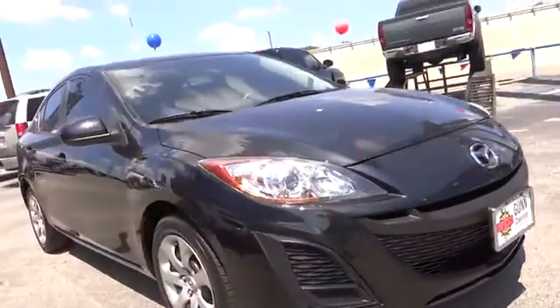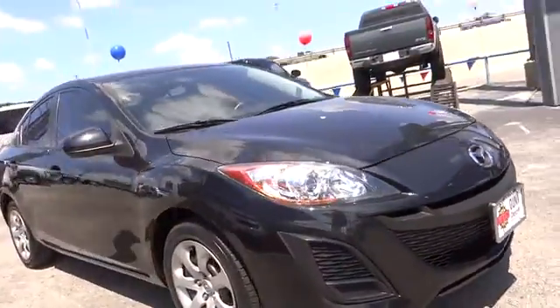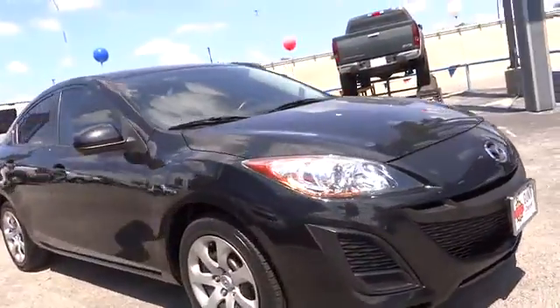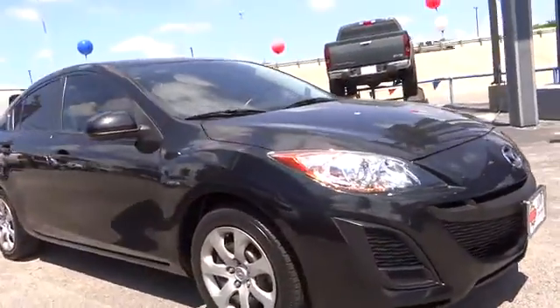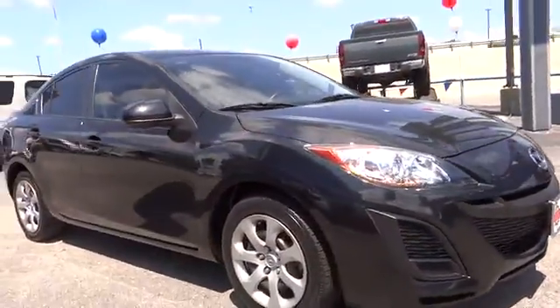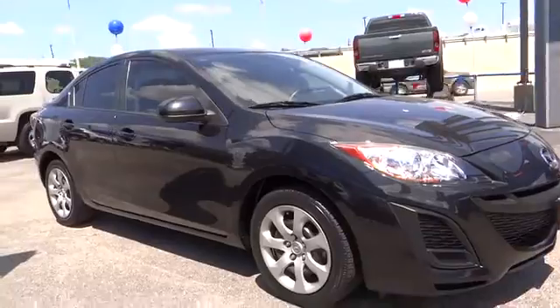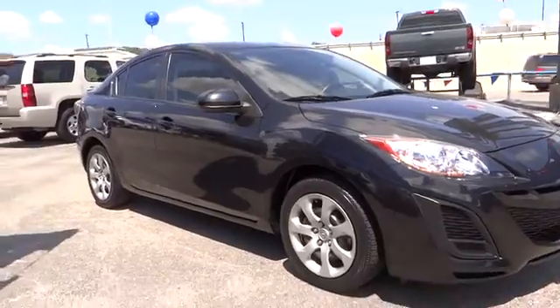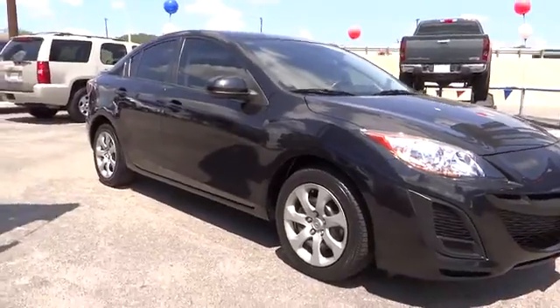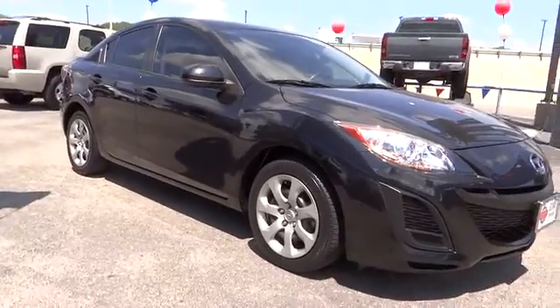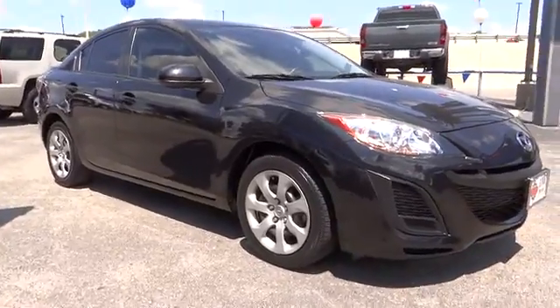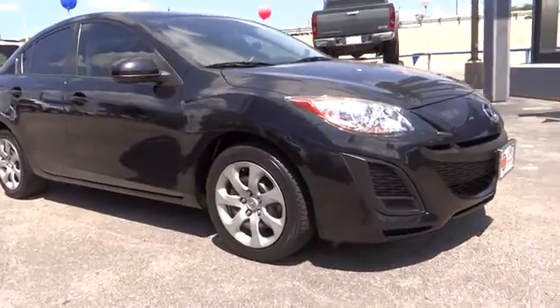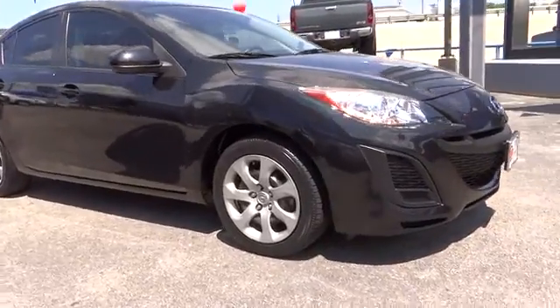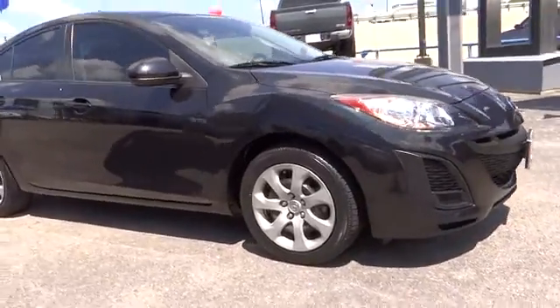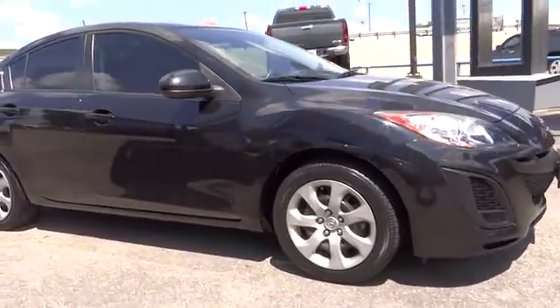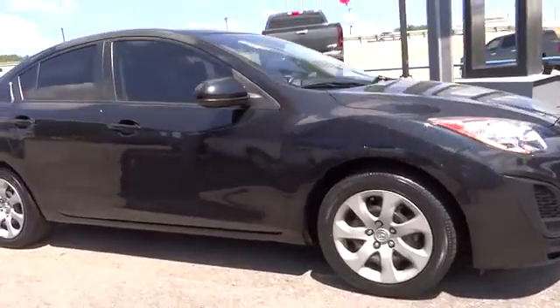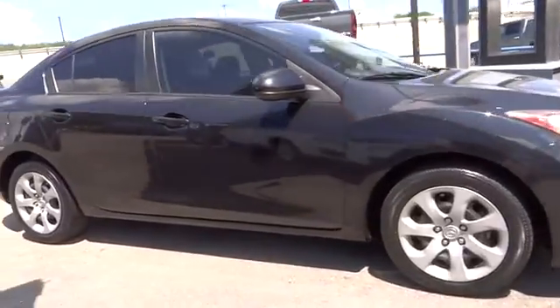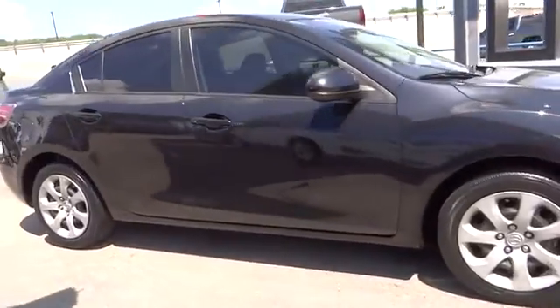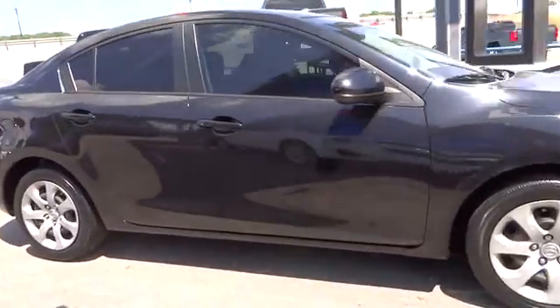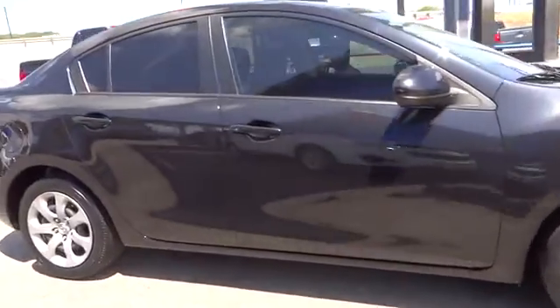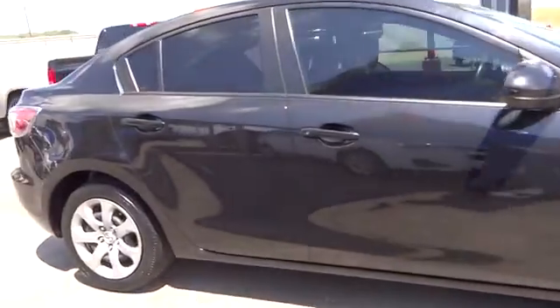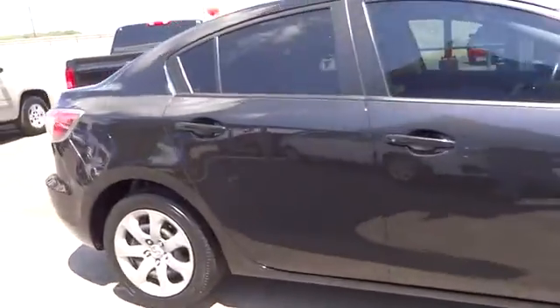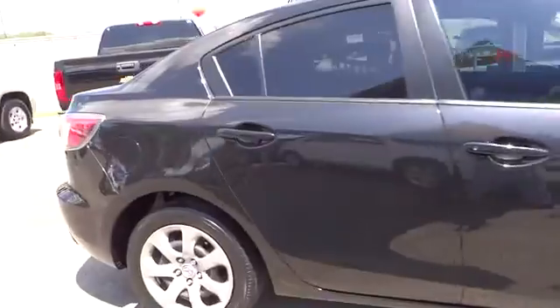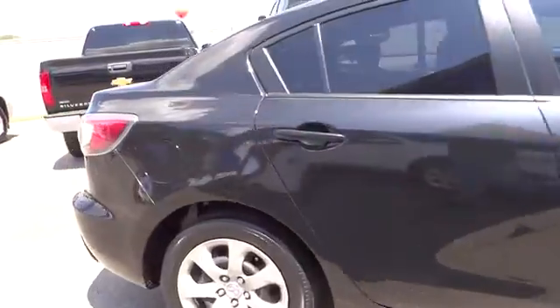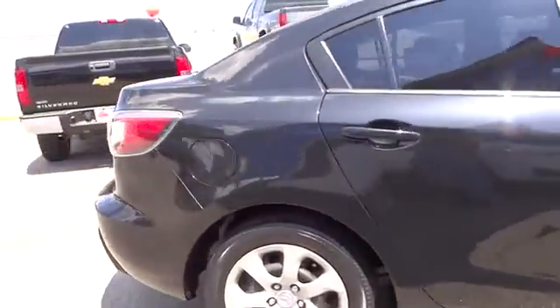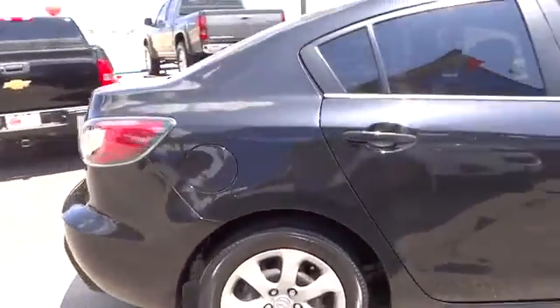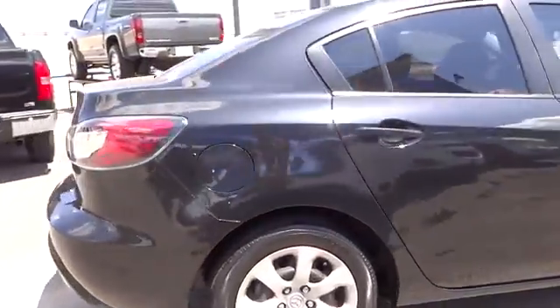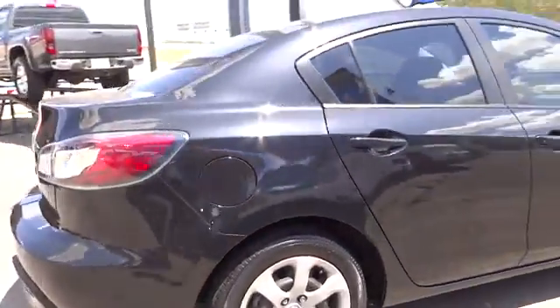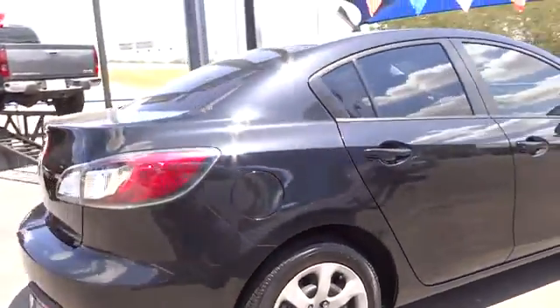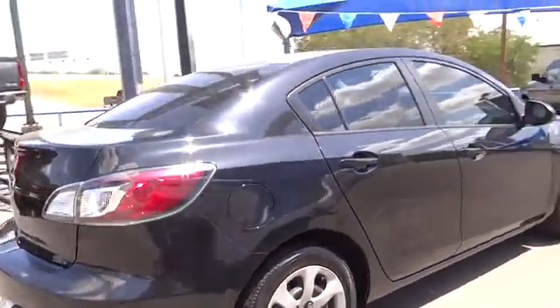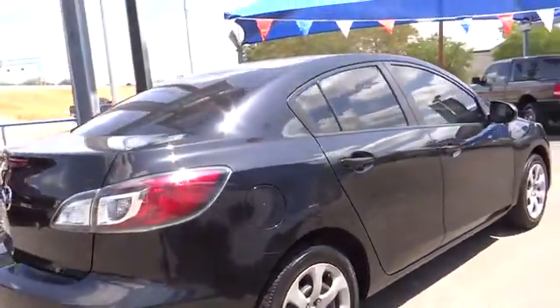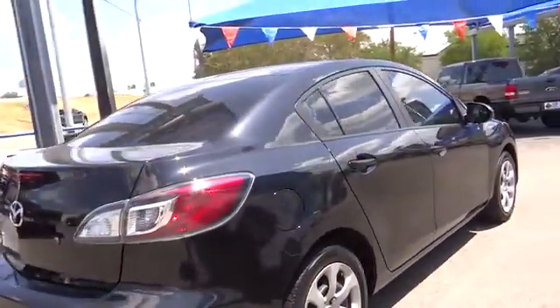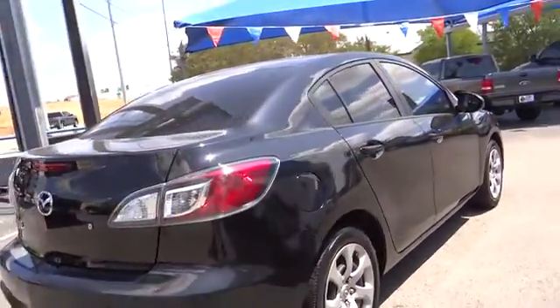Powerful and economical, technologically savvy, and boasting top safety features, the Mazda 3 is the total package and is priced below $15,000.